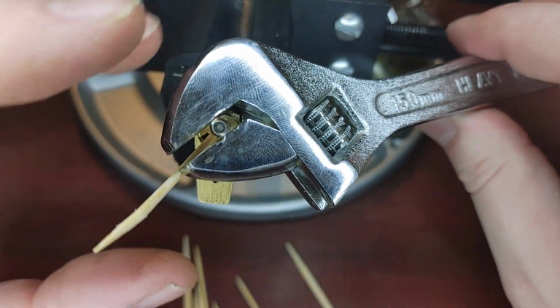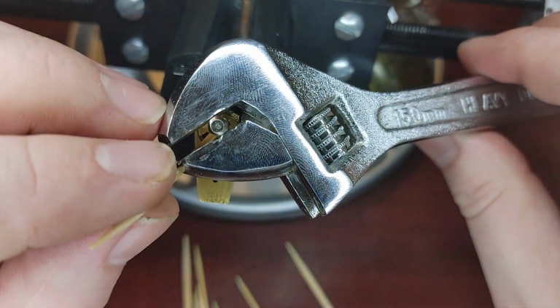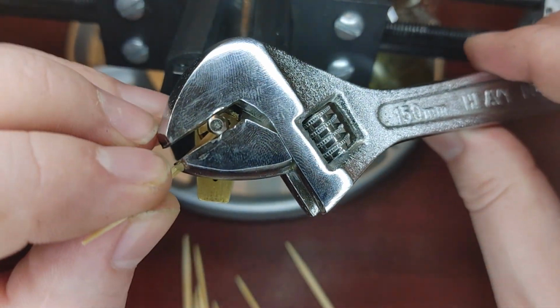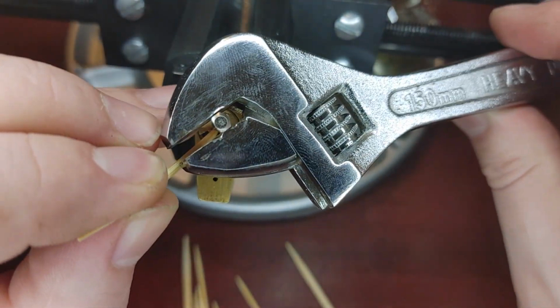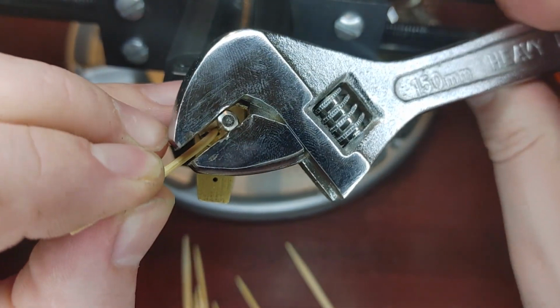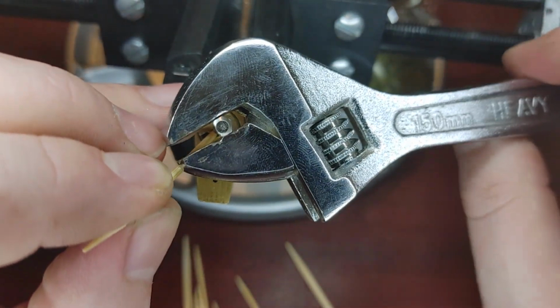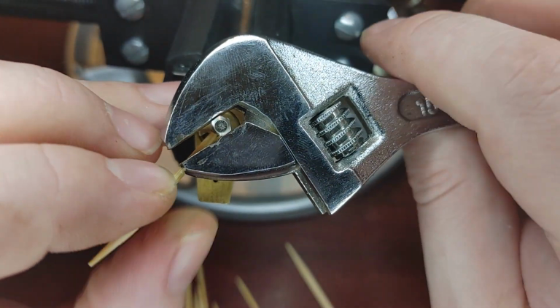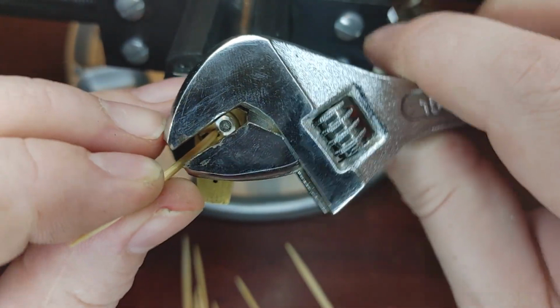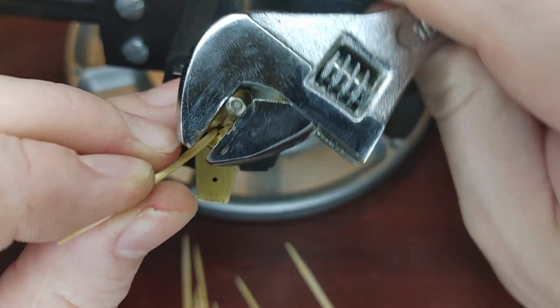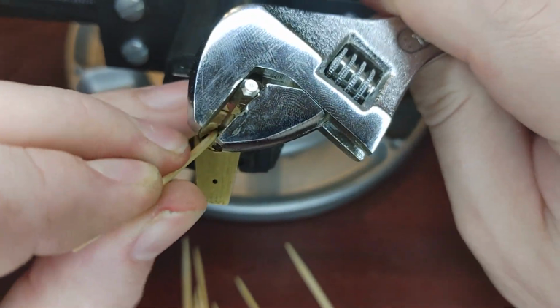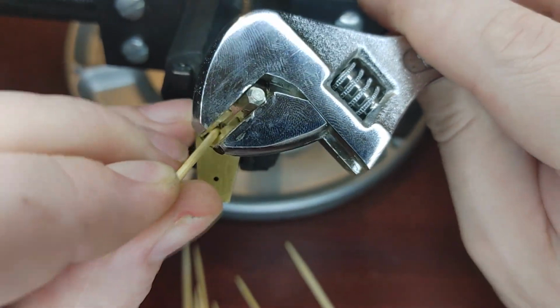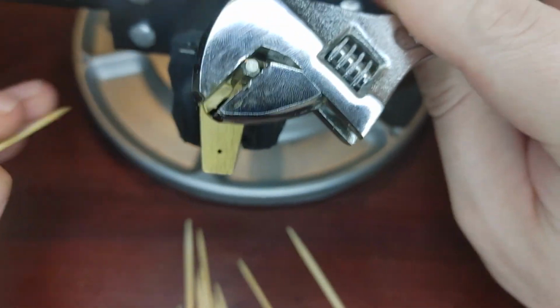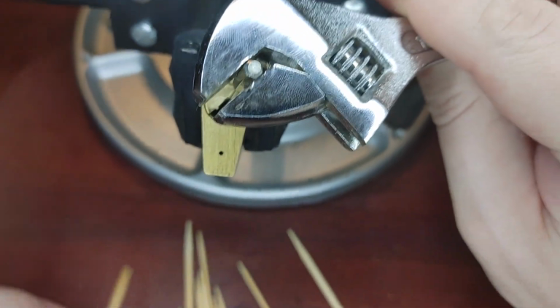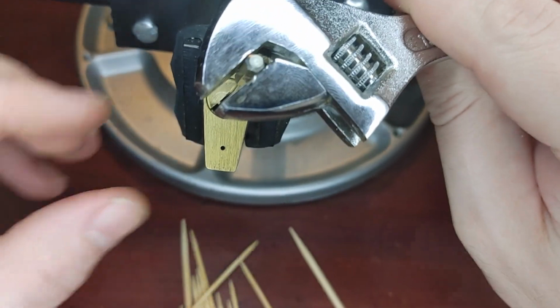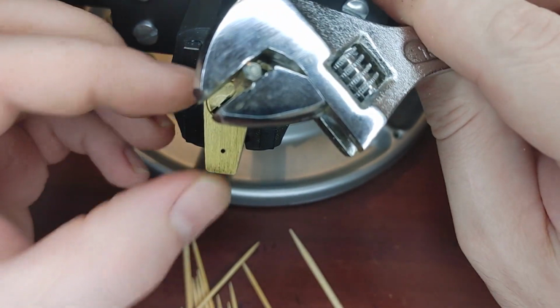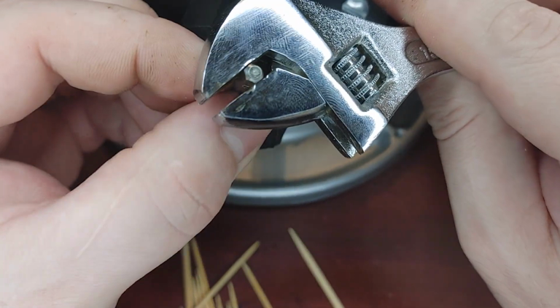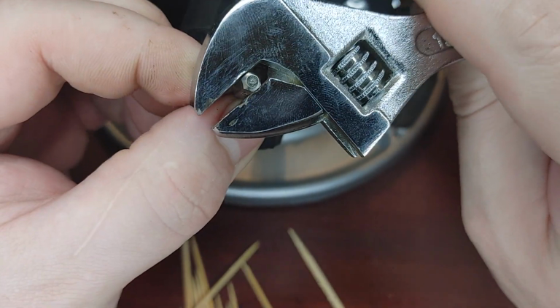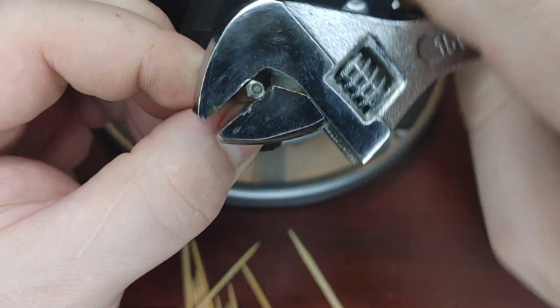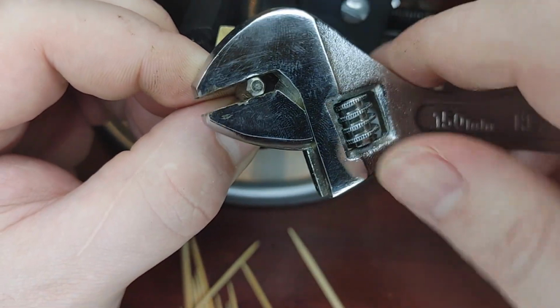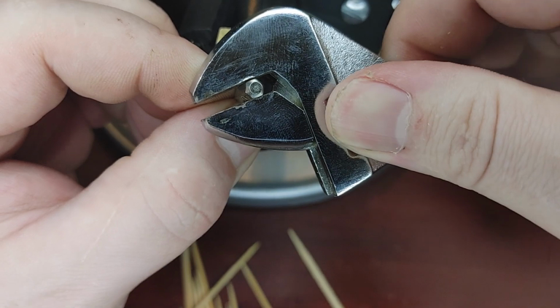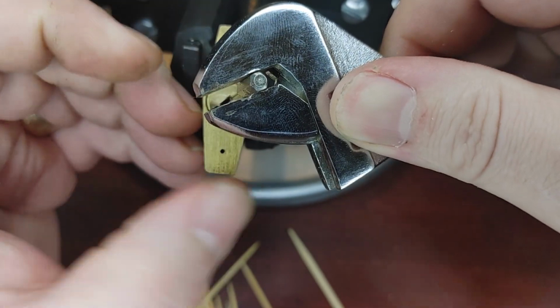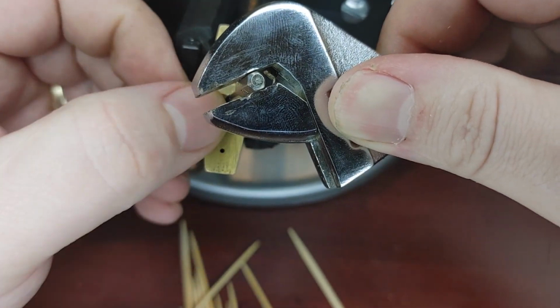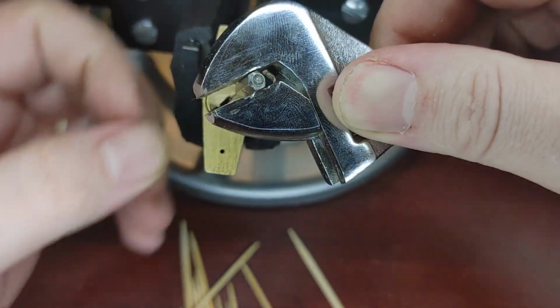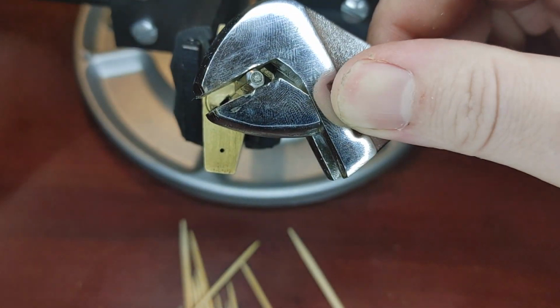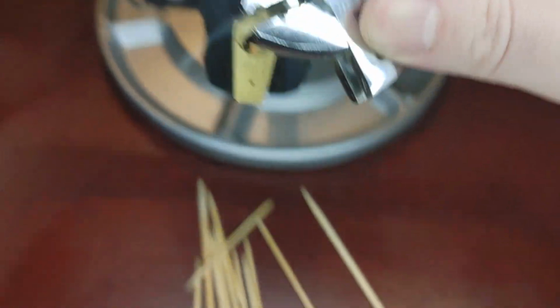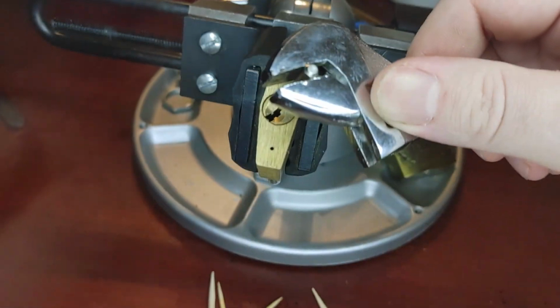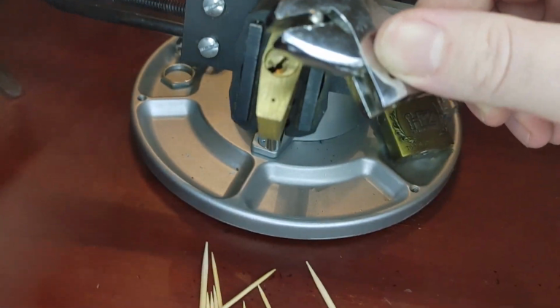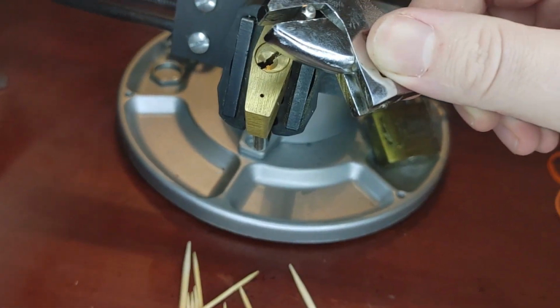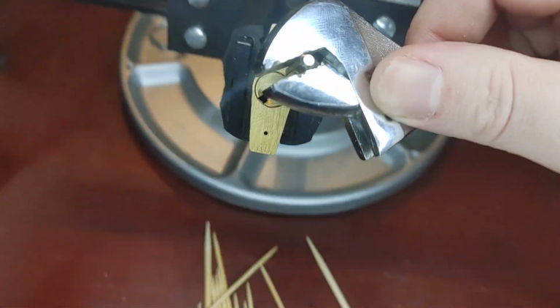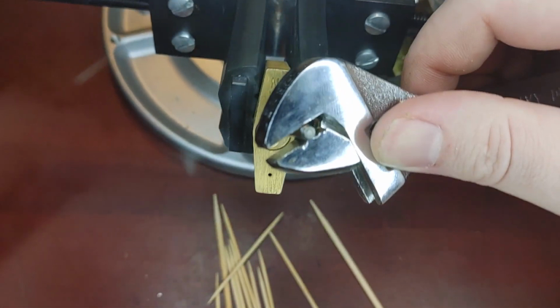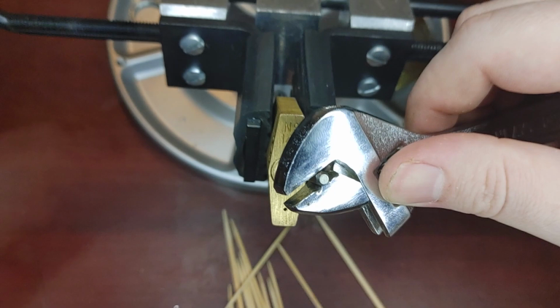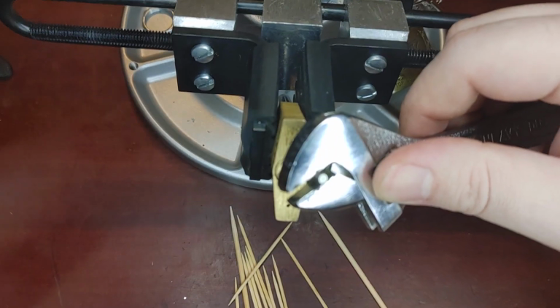That's it. Yeah! Woohoo! Can you see that there? That is a toothpick-picked lock.